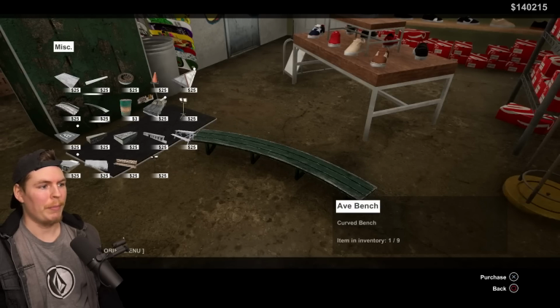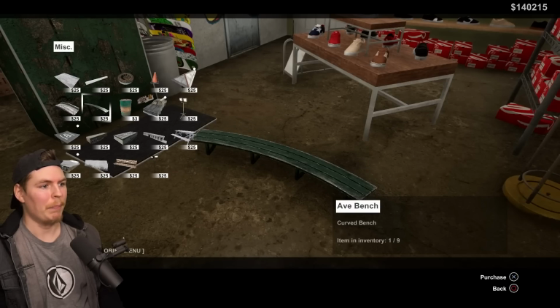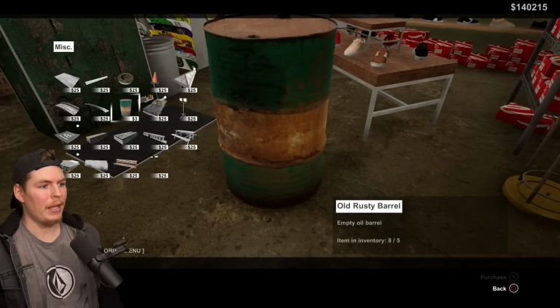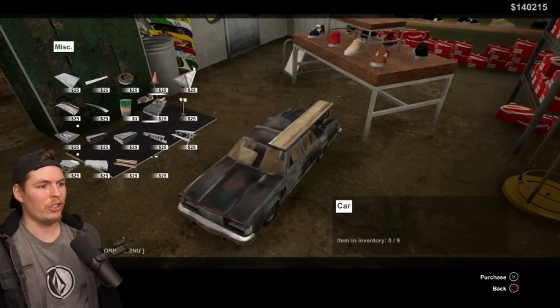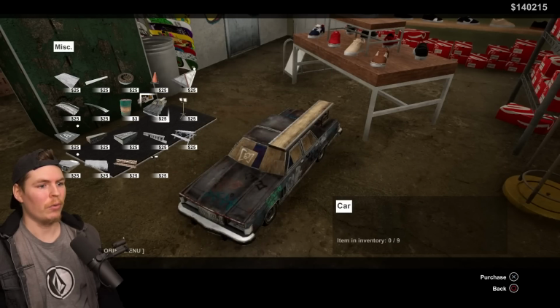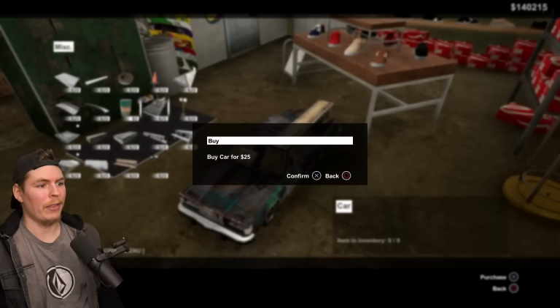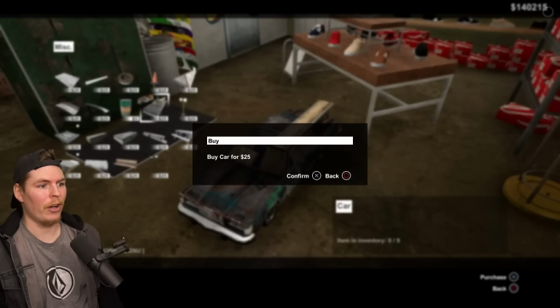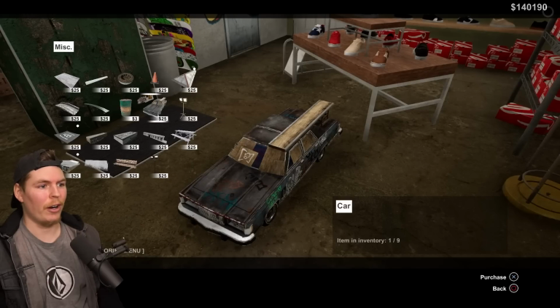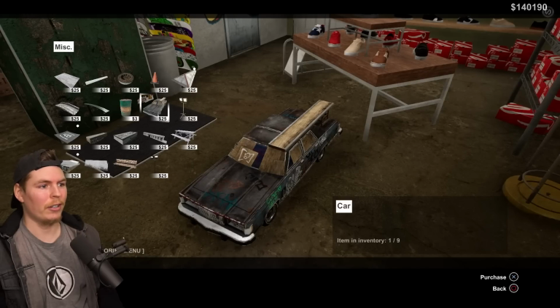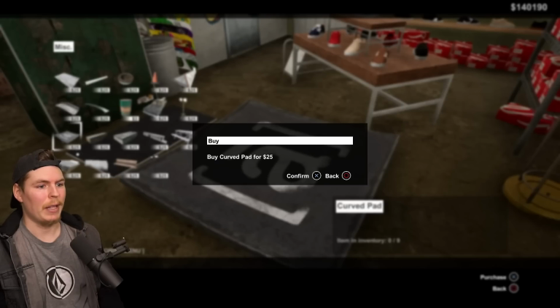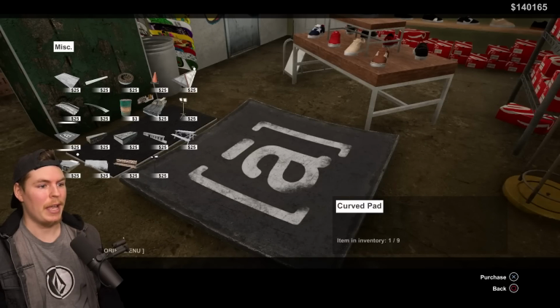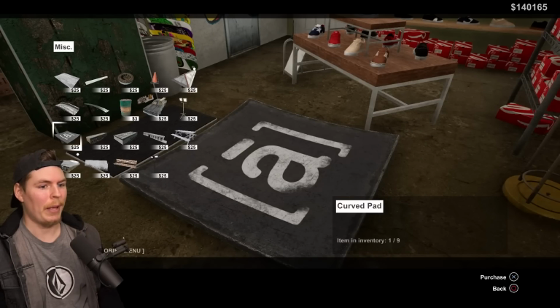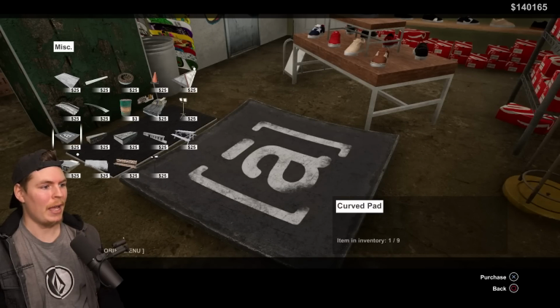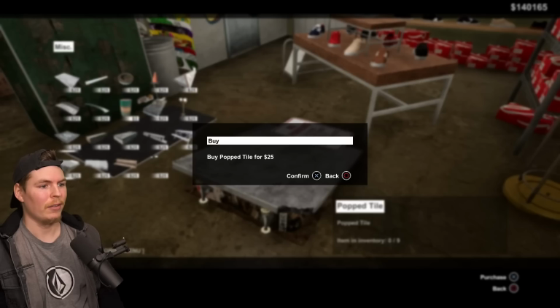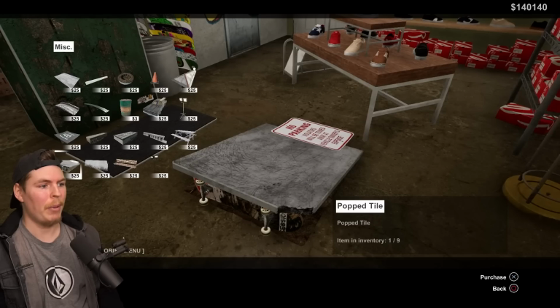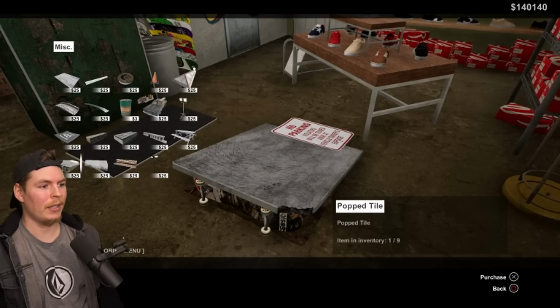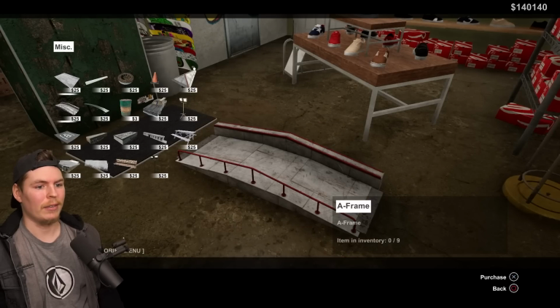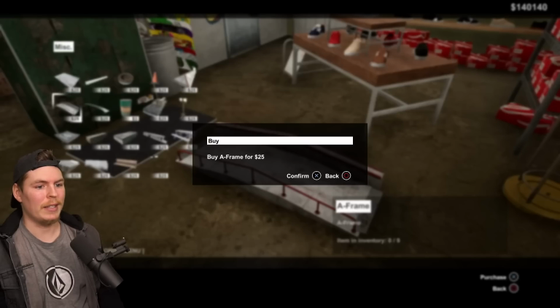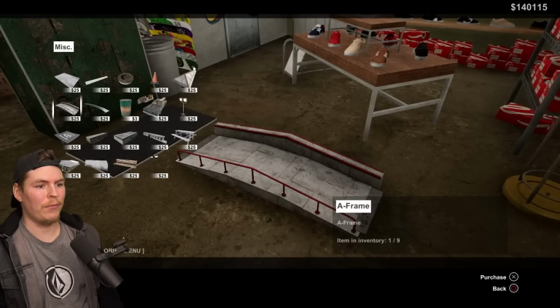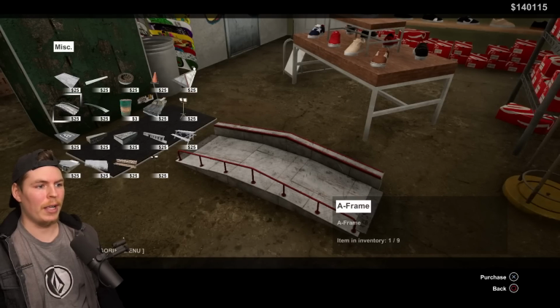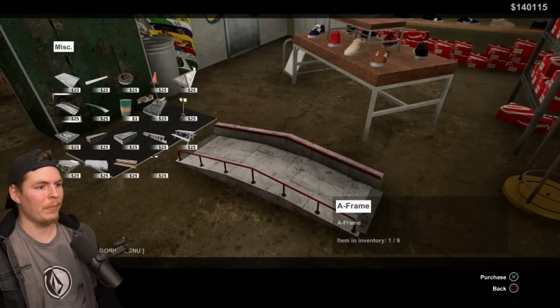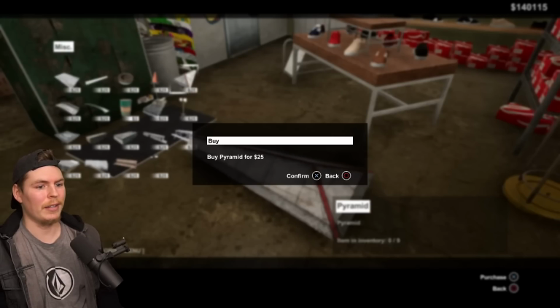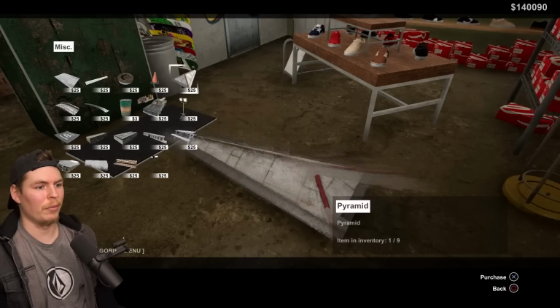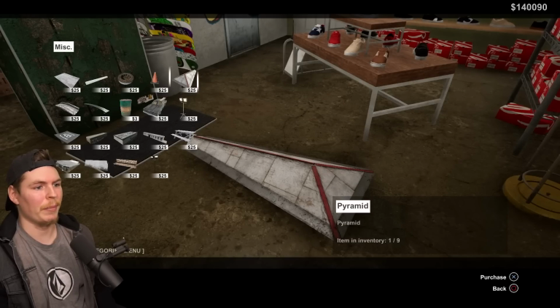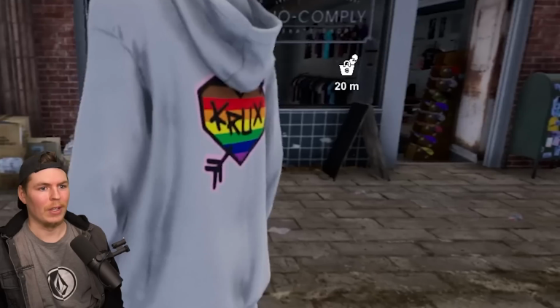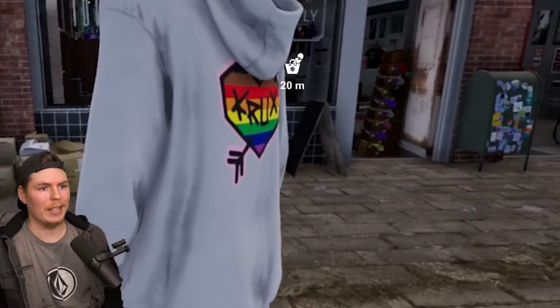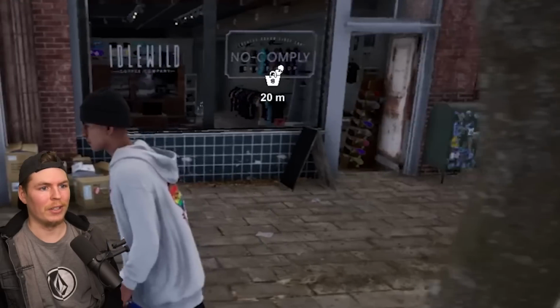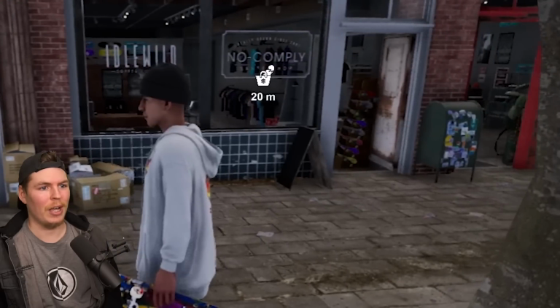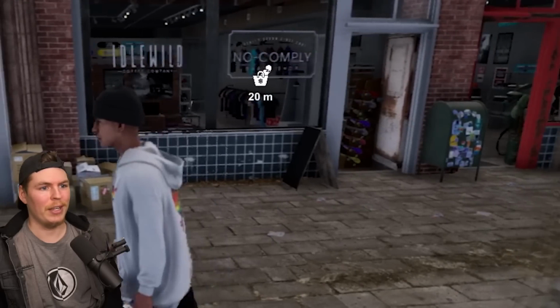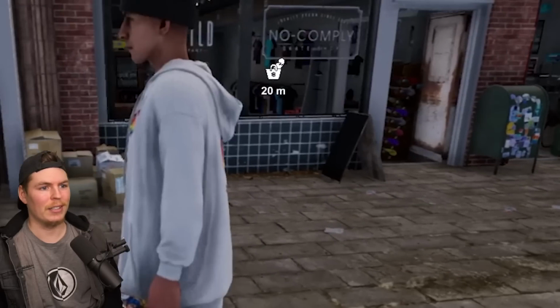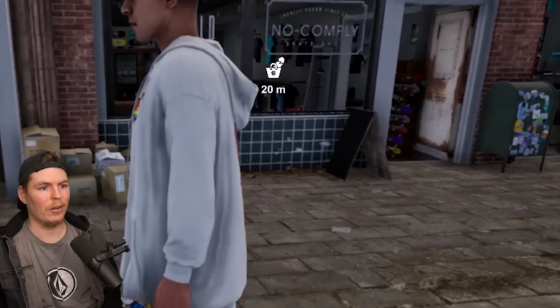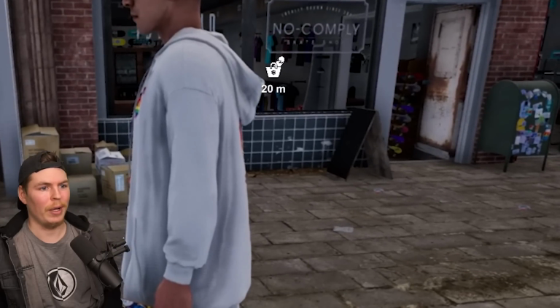We'll buy the bench, the car, the manual pad, a little bank, an A-frame, and a little pyramid. The shop tracker thing still does not go away though.